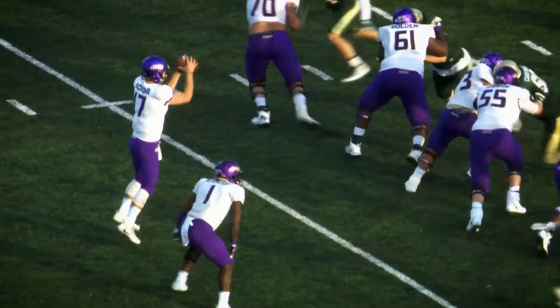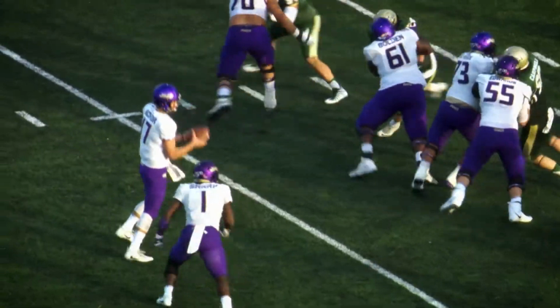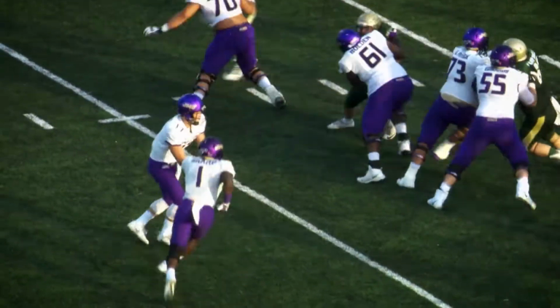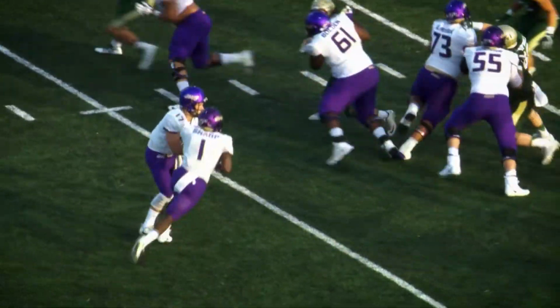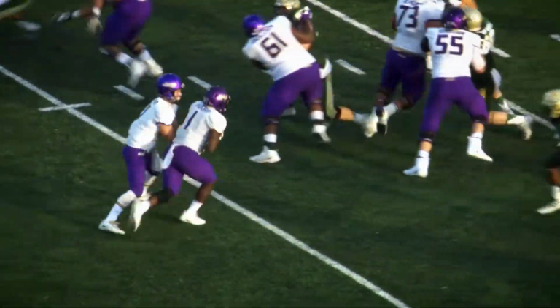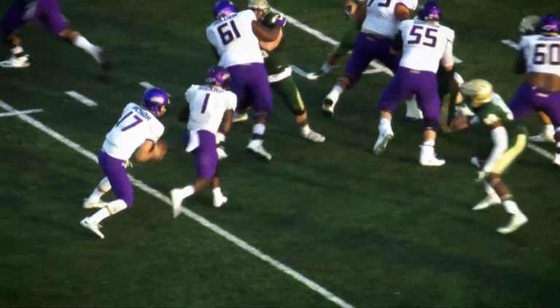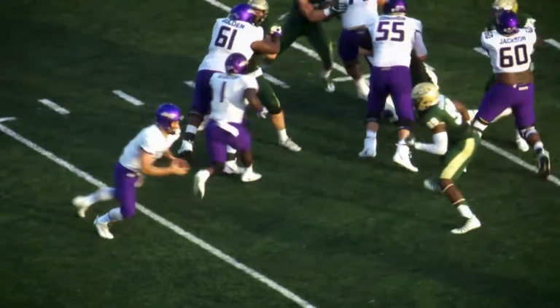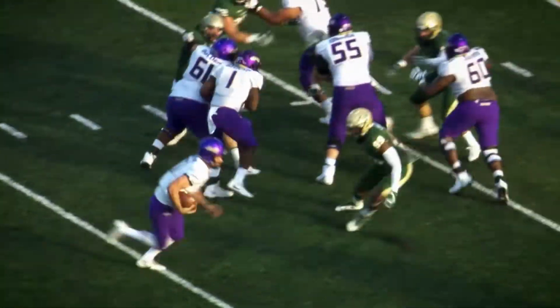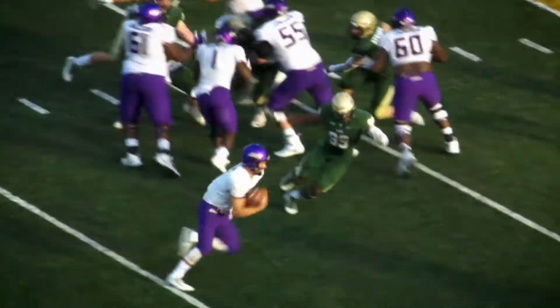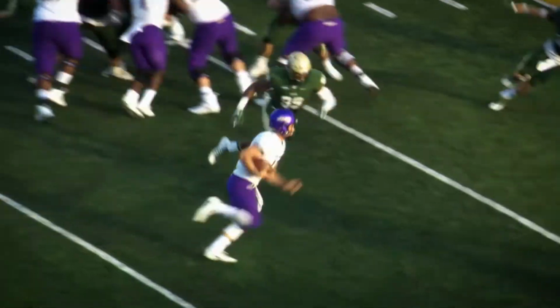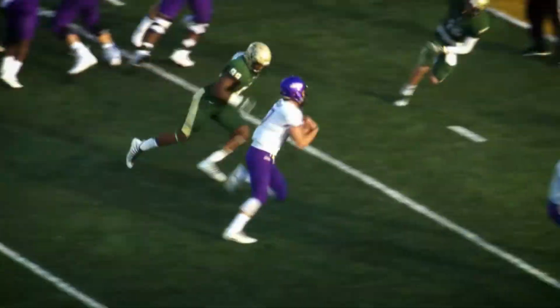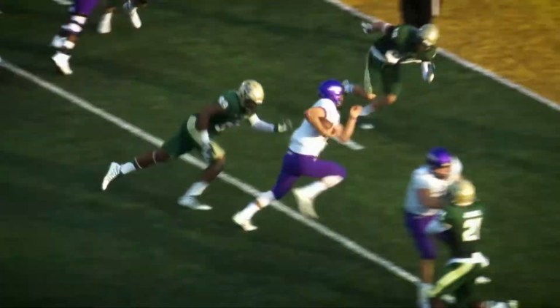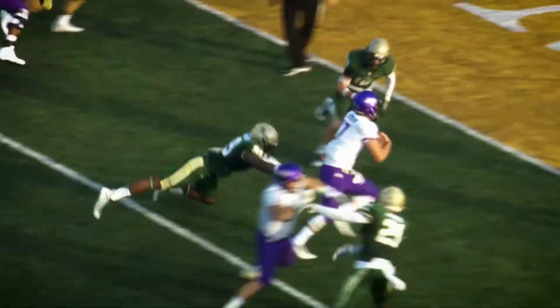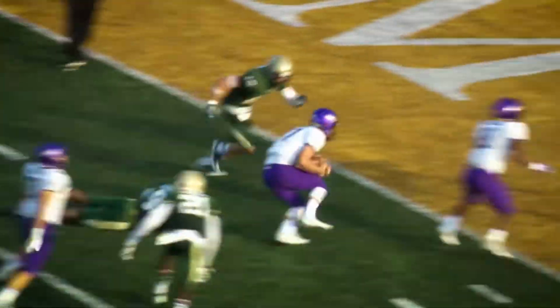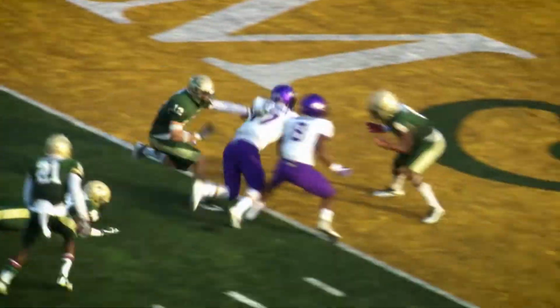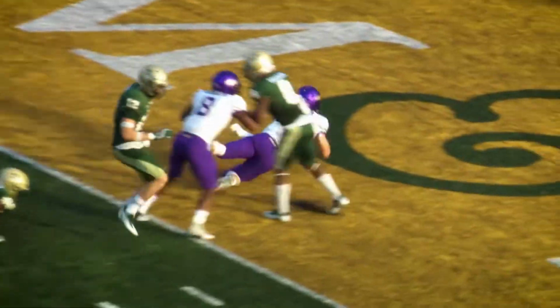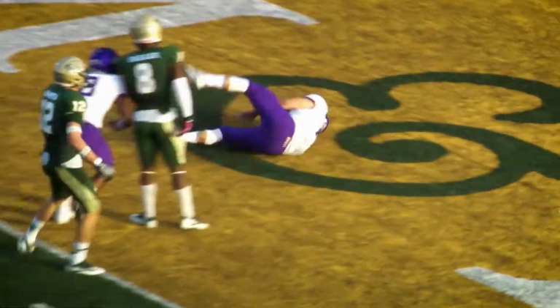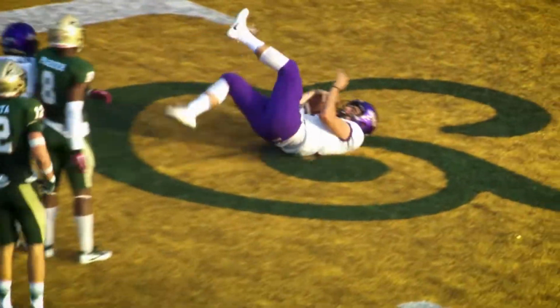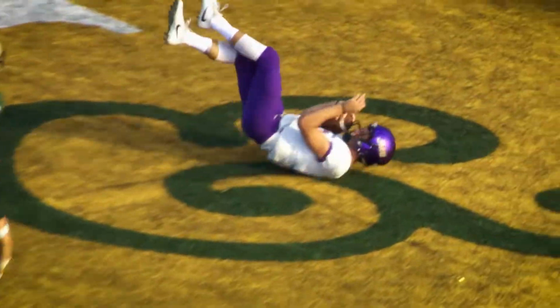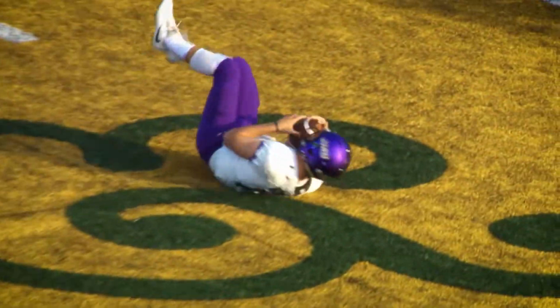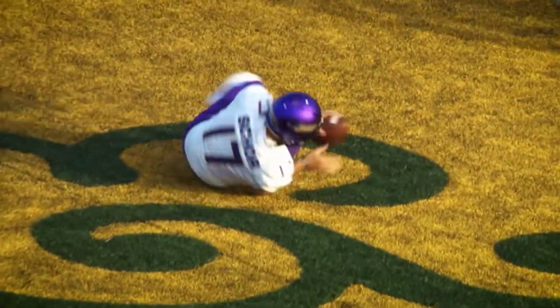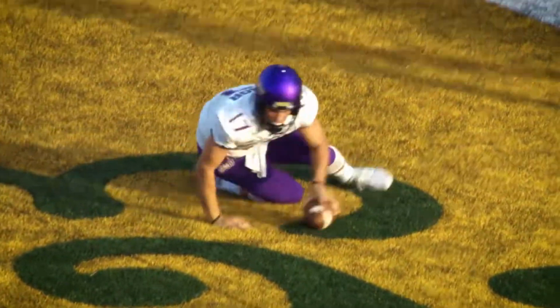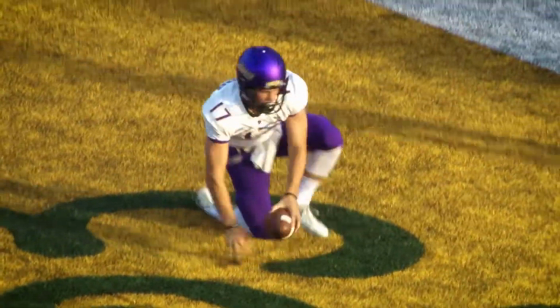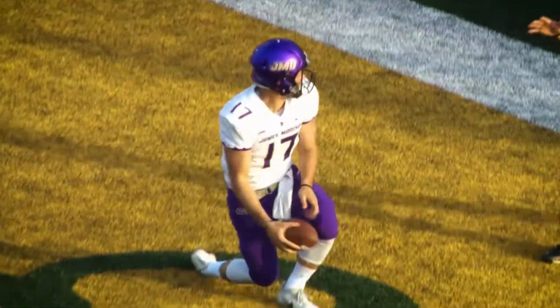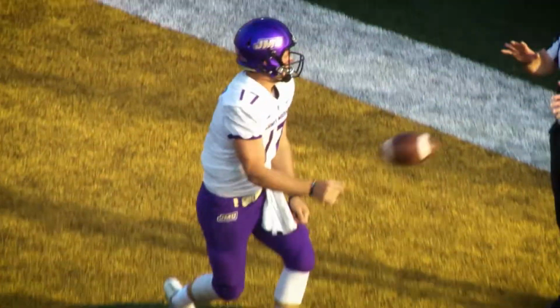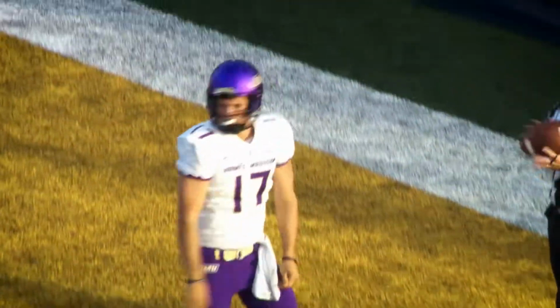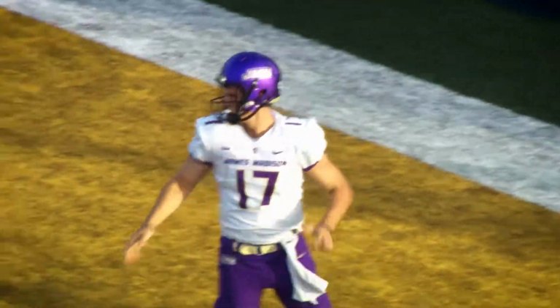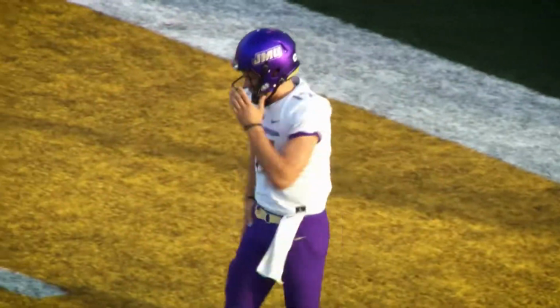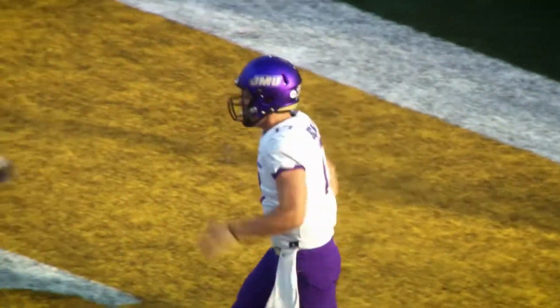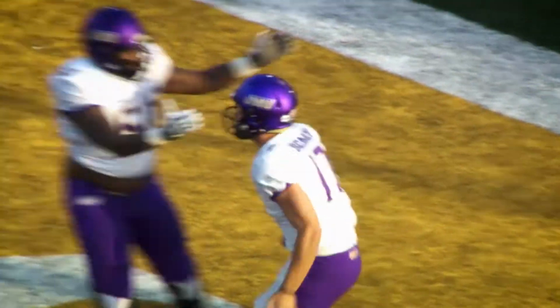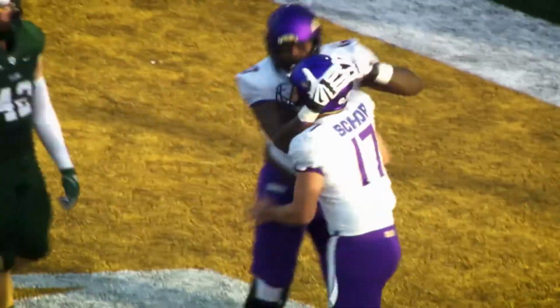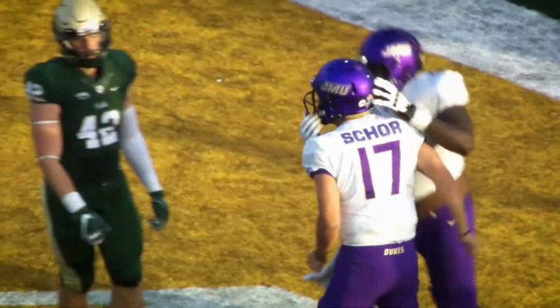Shore going to keep it himself around the right side. Brian Shore inside the five, lunges across the goal line — touchdown, JMU.